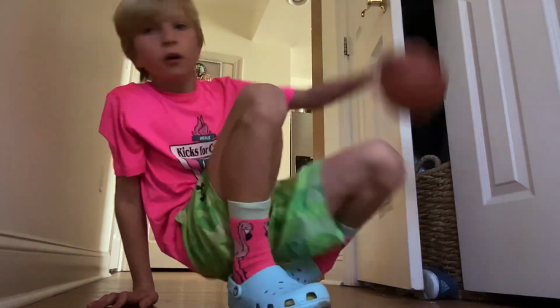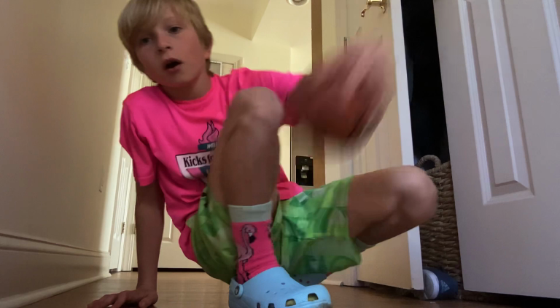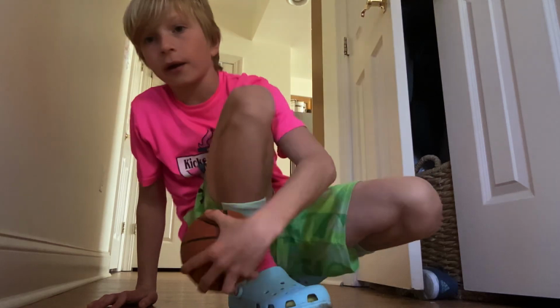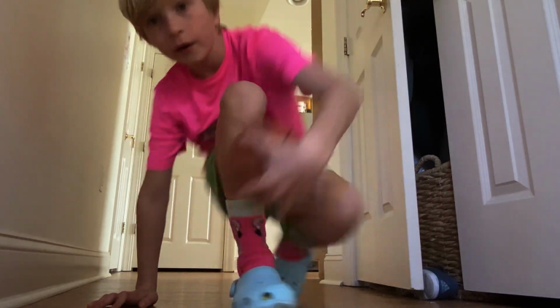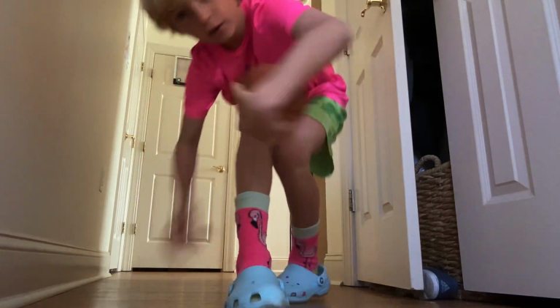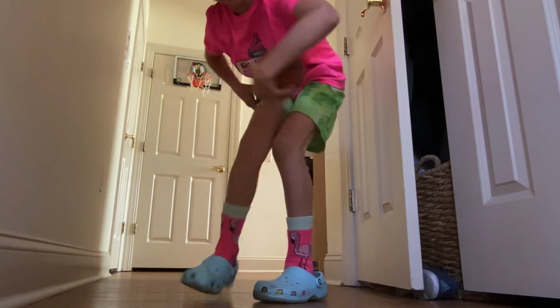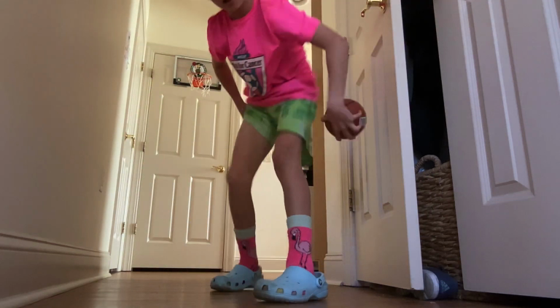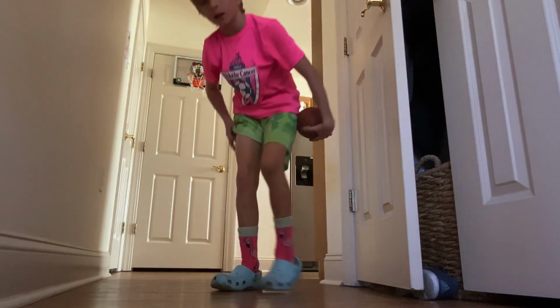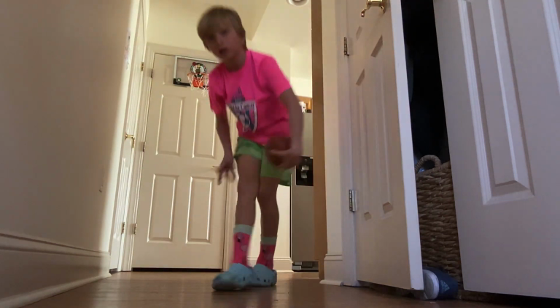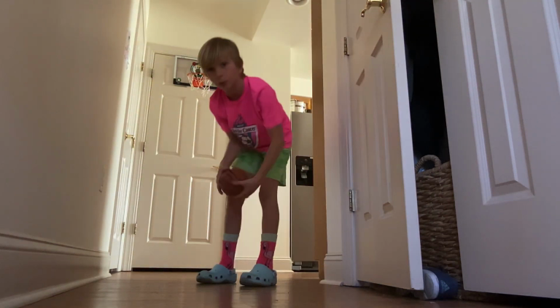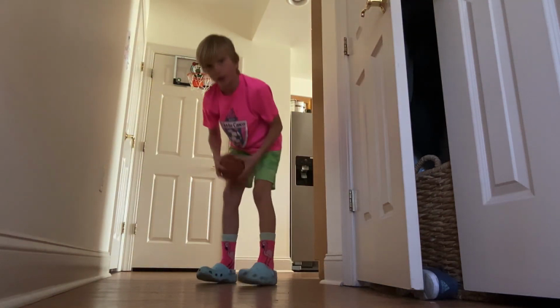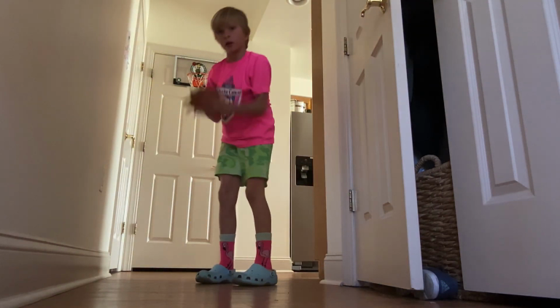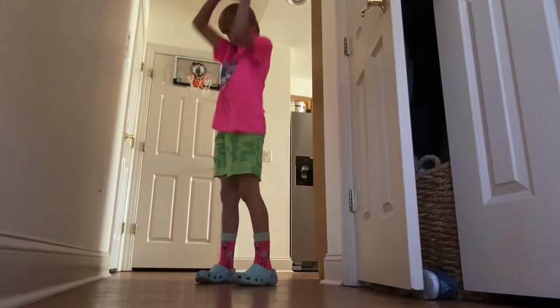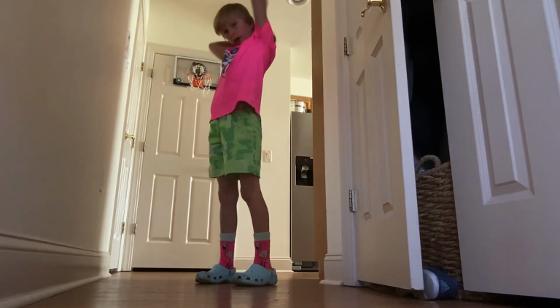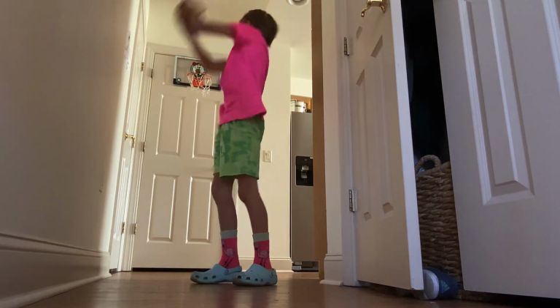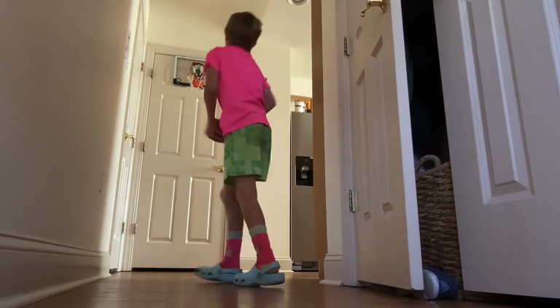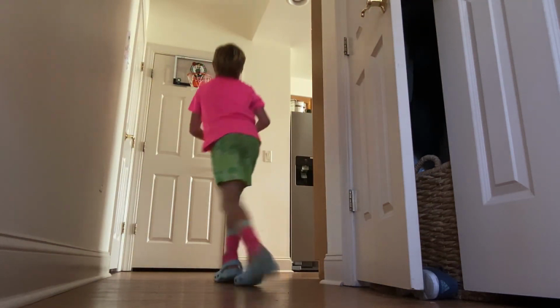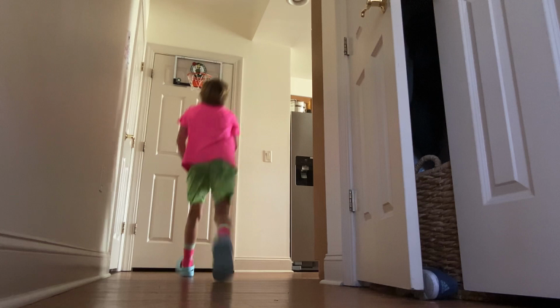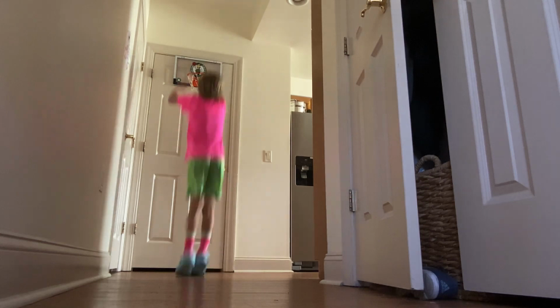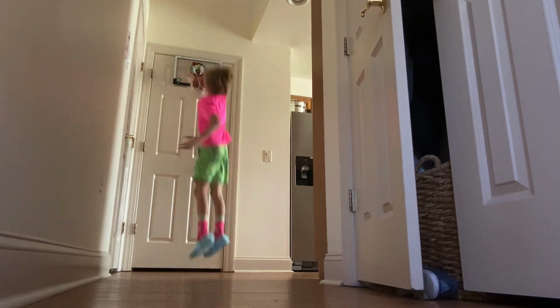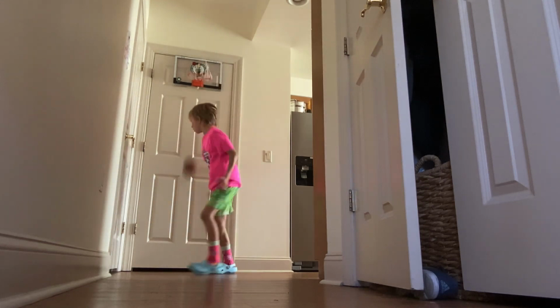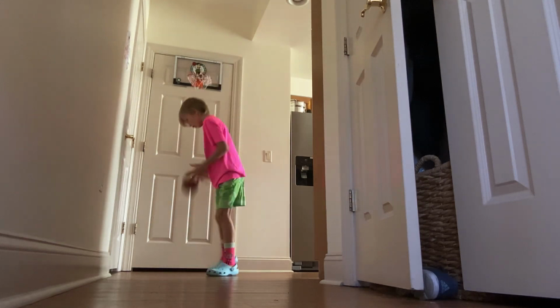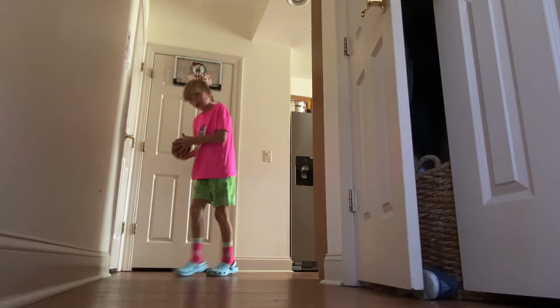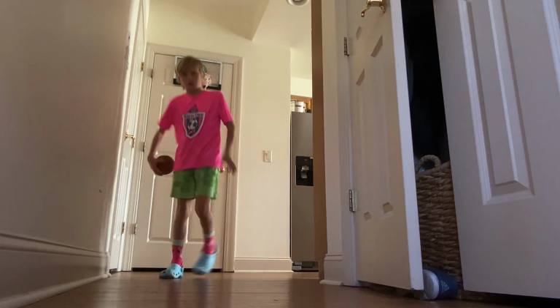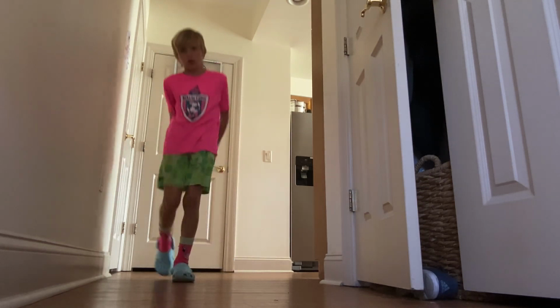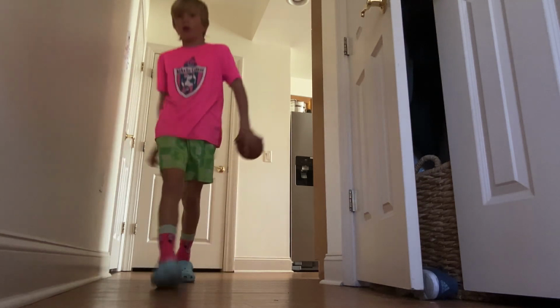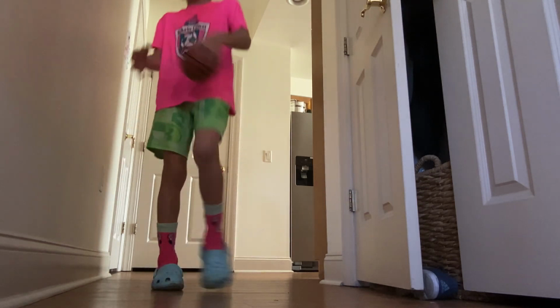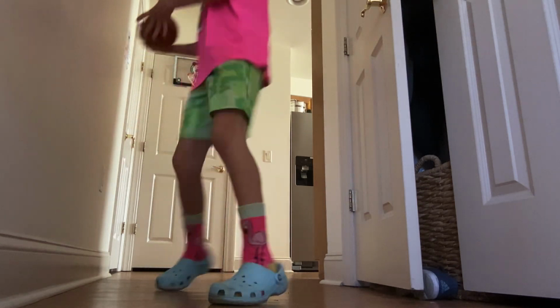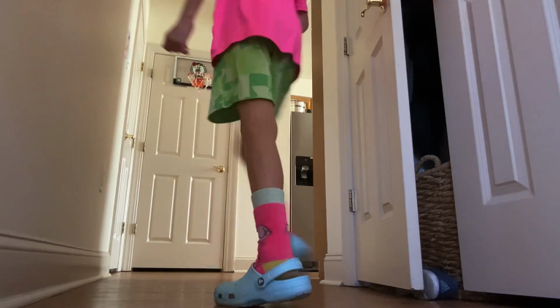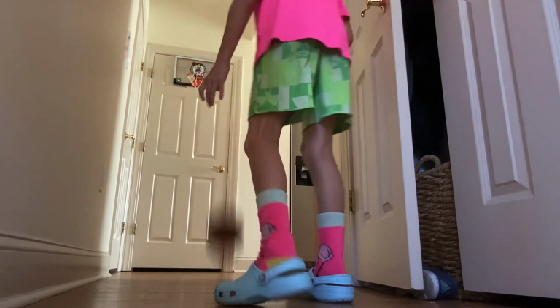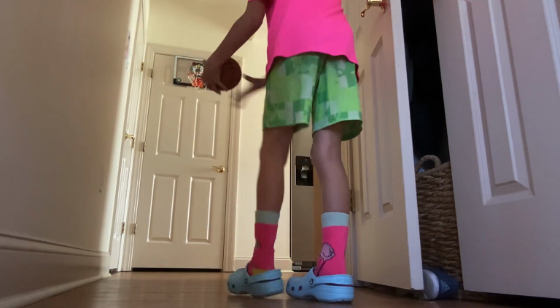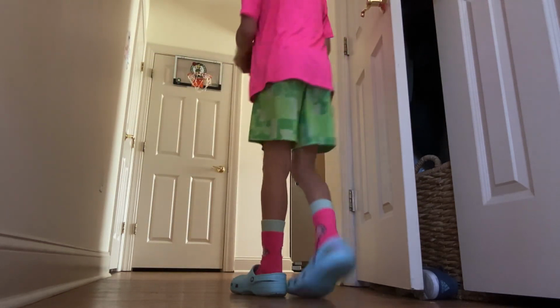Level 1: normal dunk. Level 2 — oh, that was easy by the way.